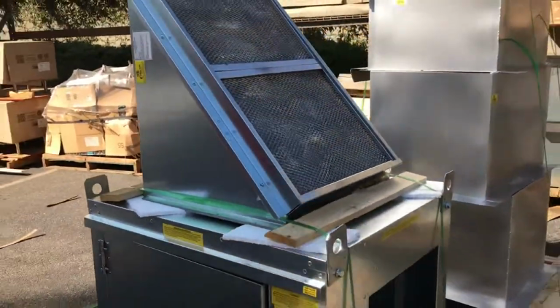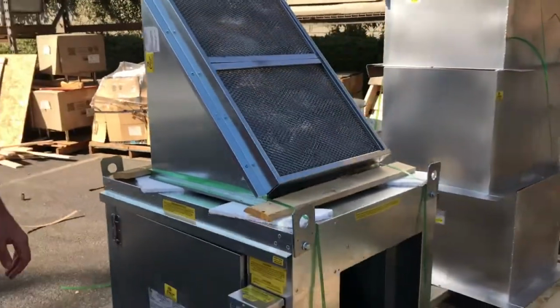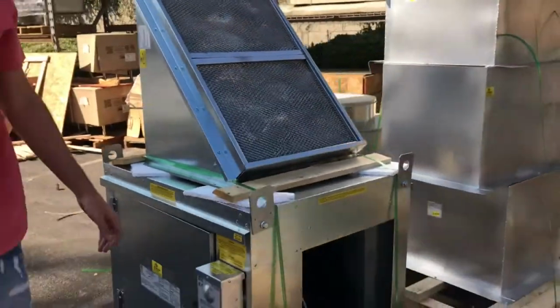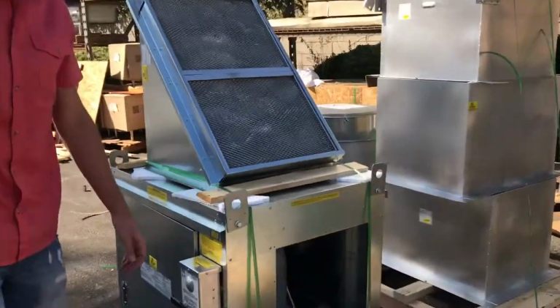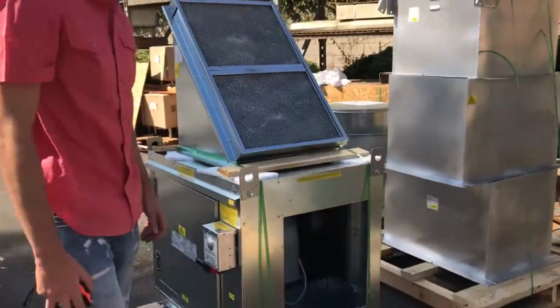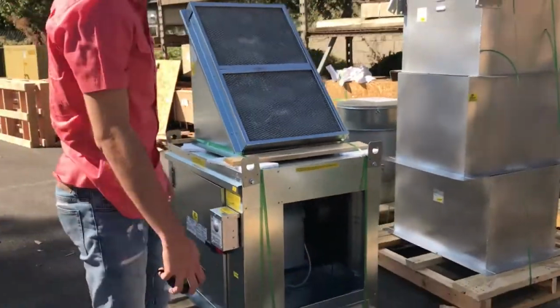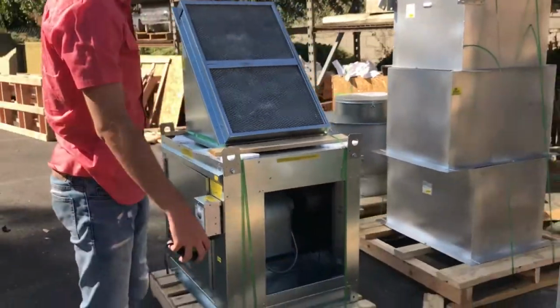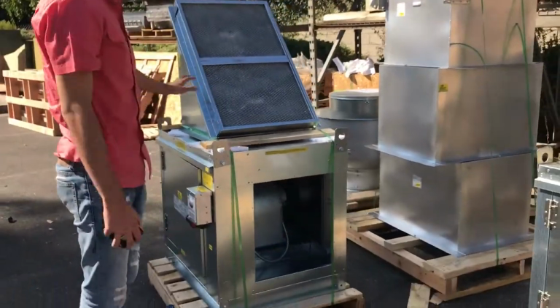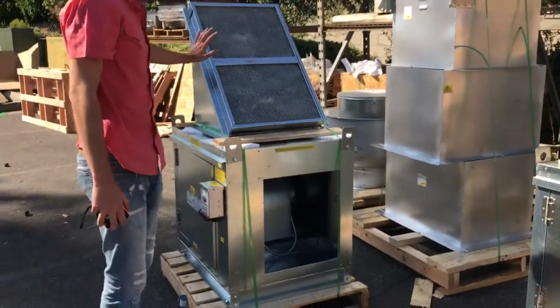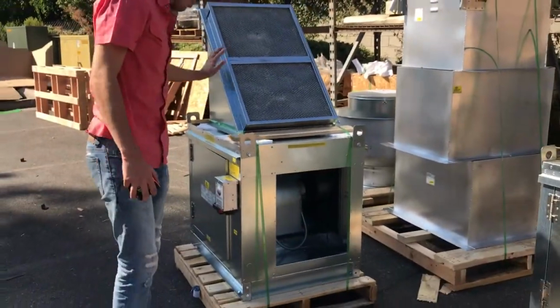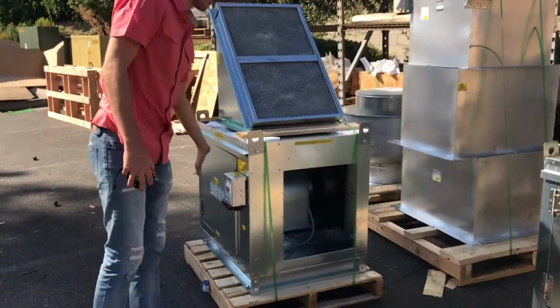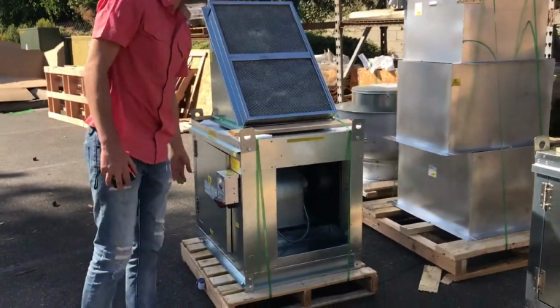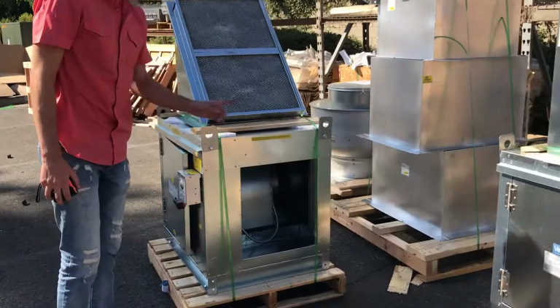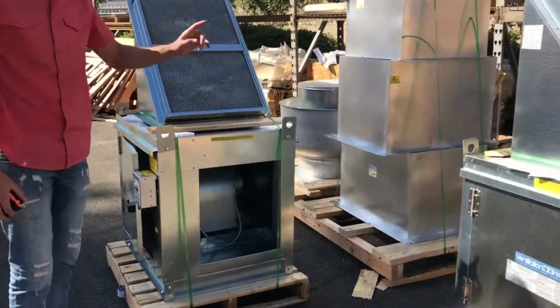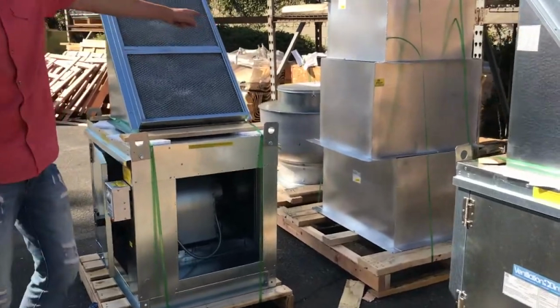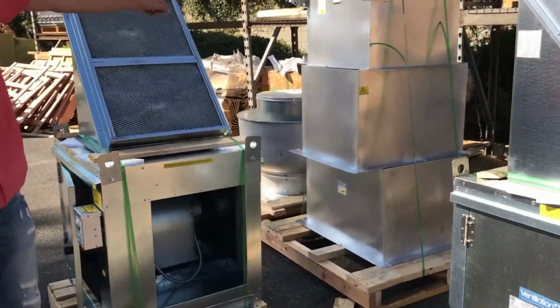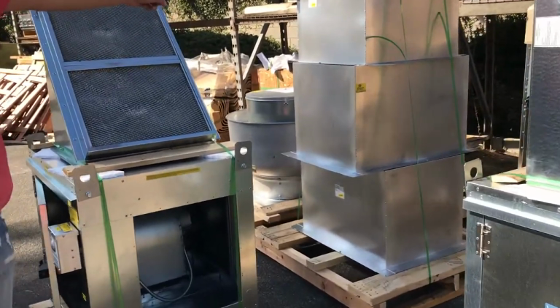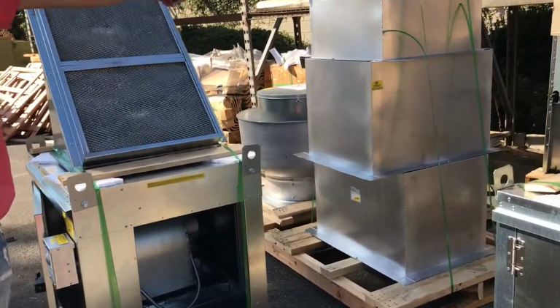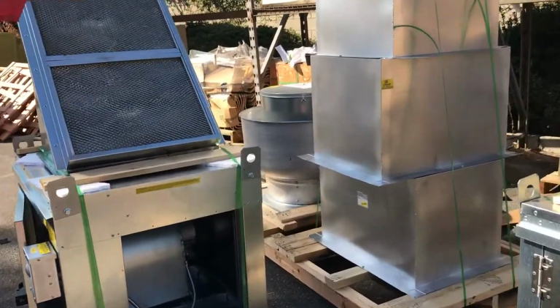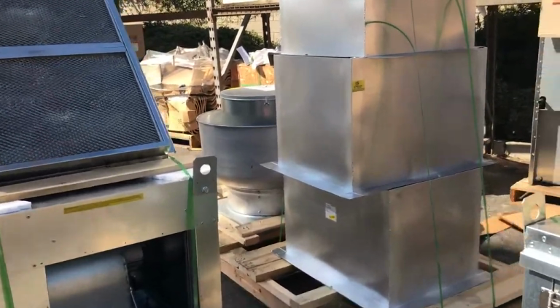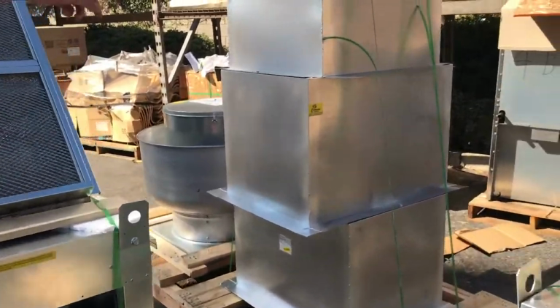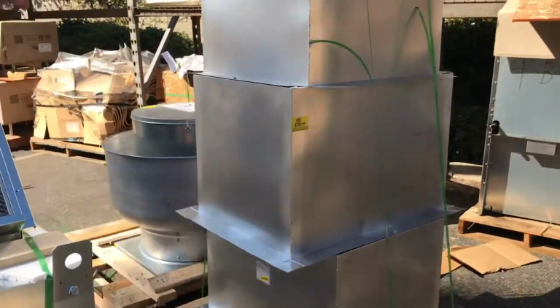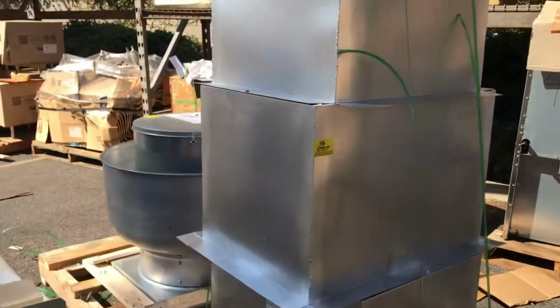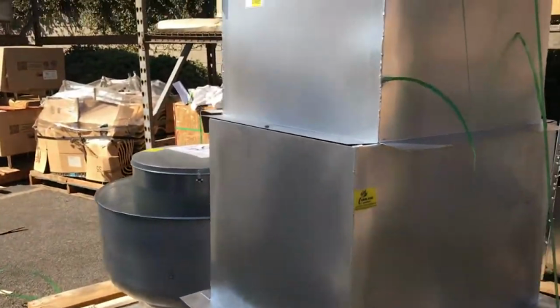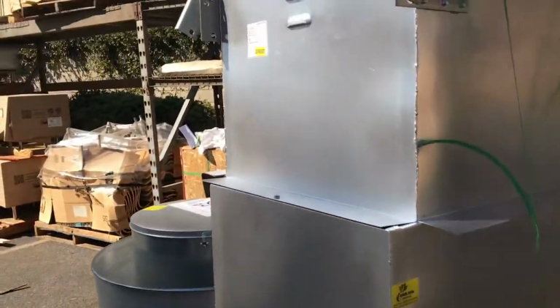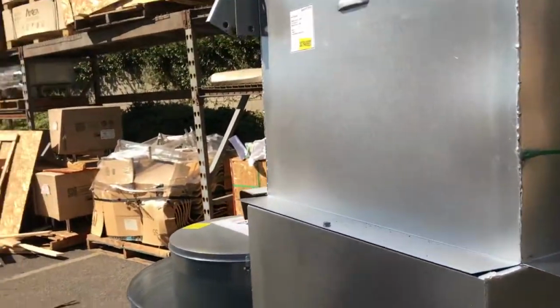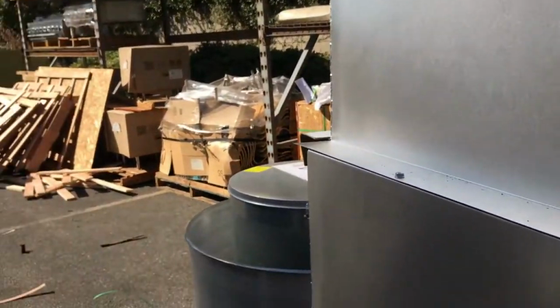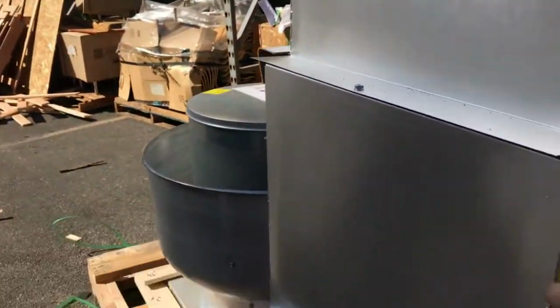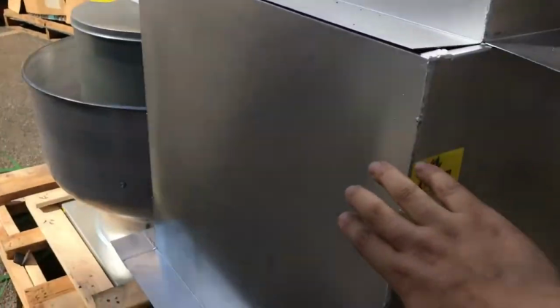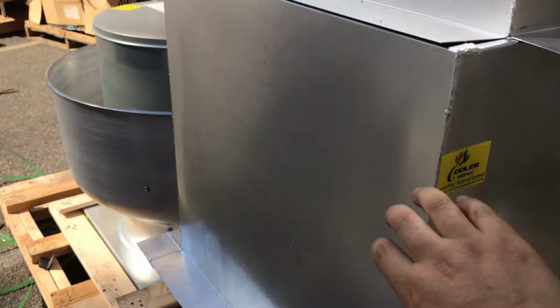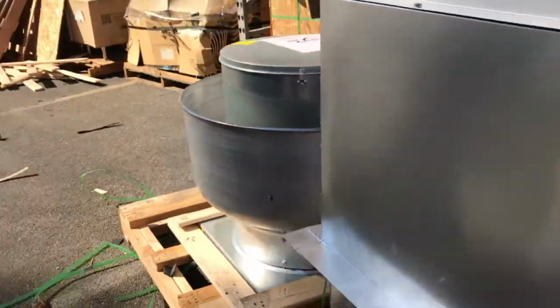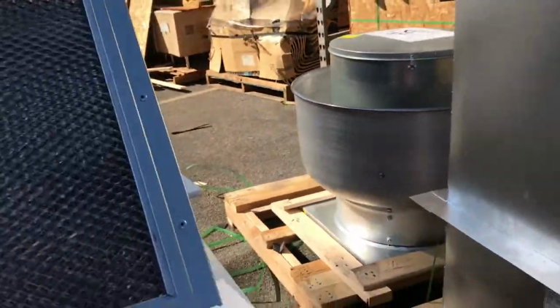This is a three-part product. It comes with the top part, bottom part, and it also comes with one kit. As you can see, the kit's right here. This is the part that goes on top of the roof.